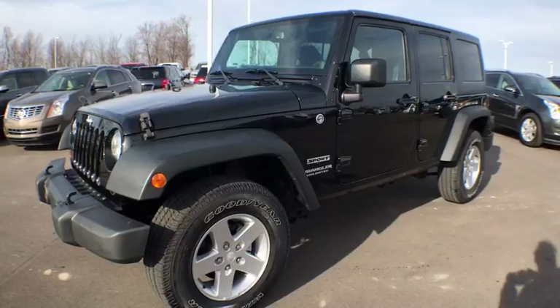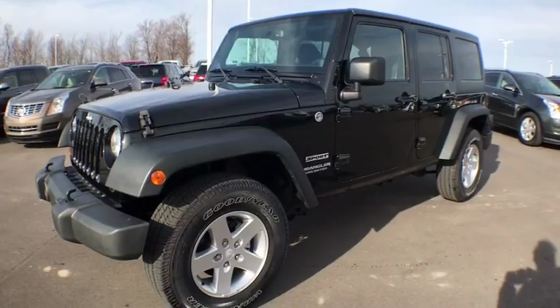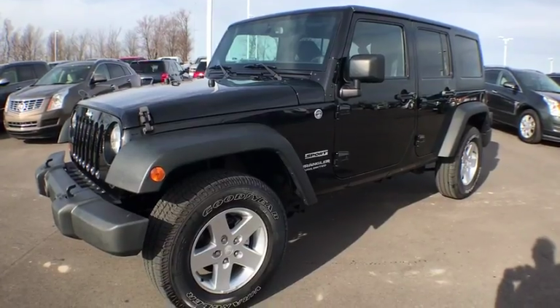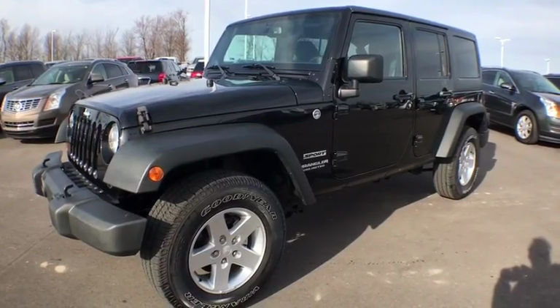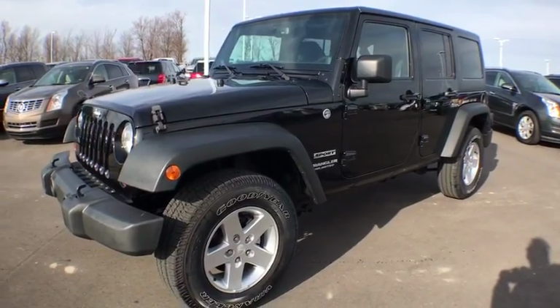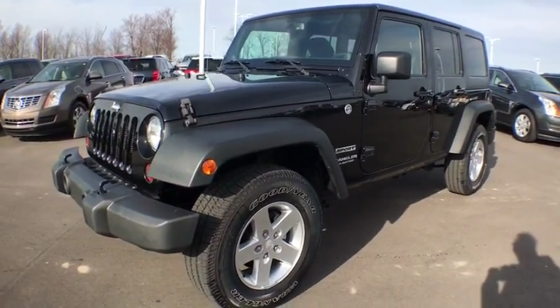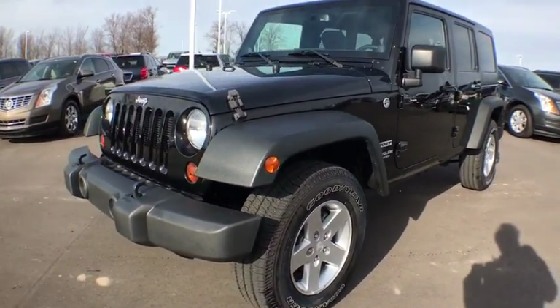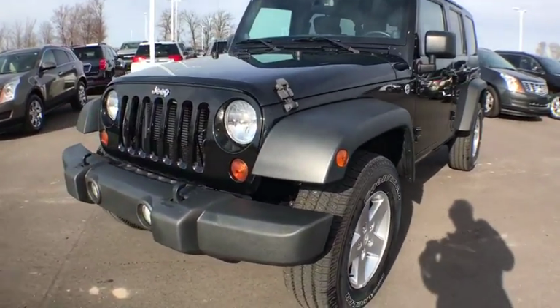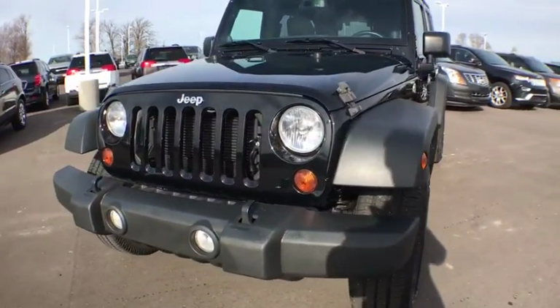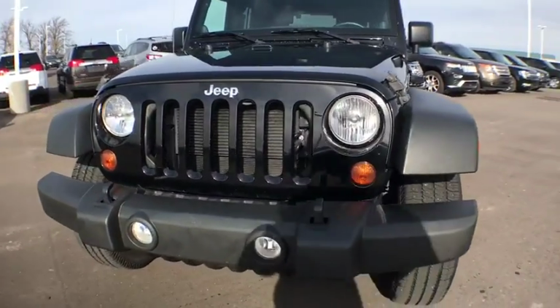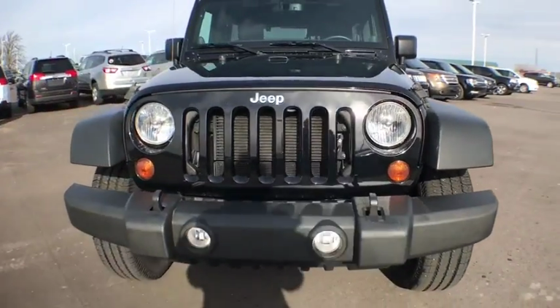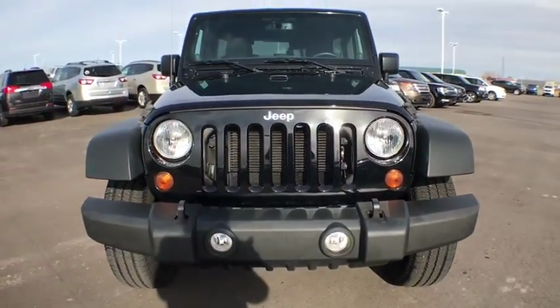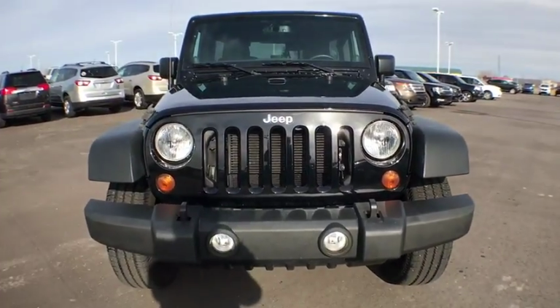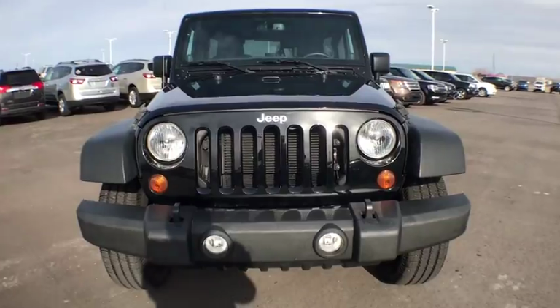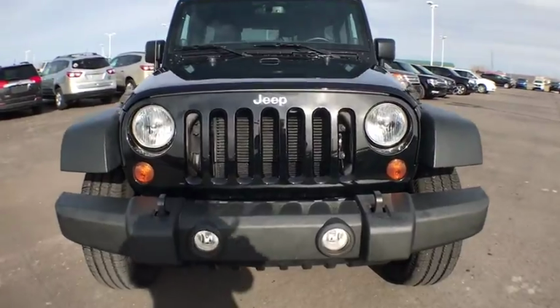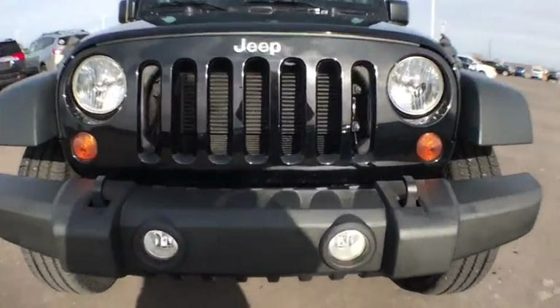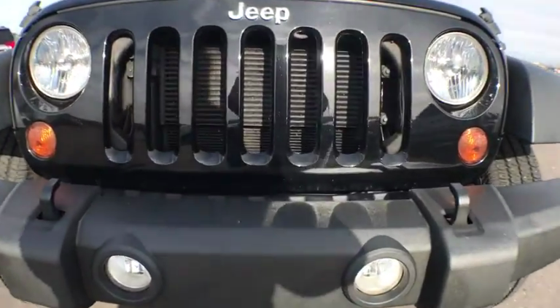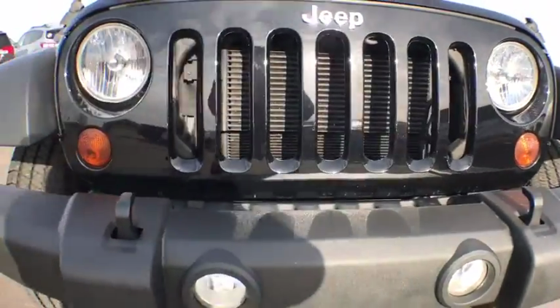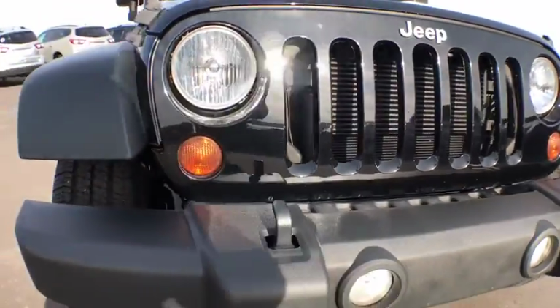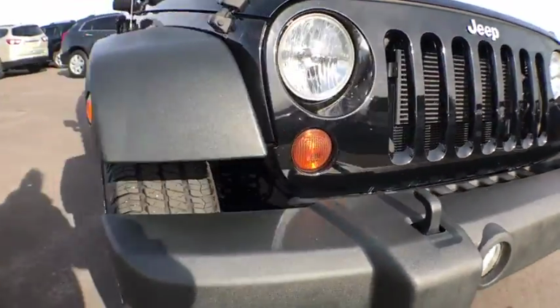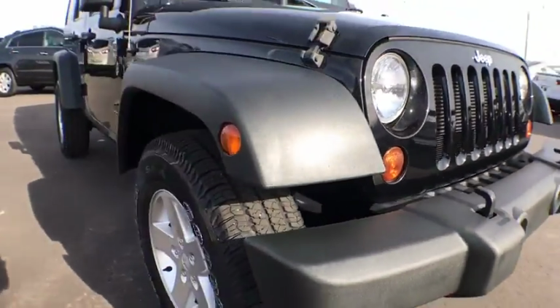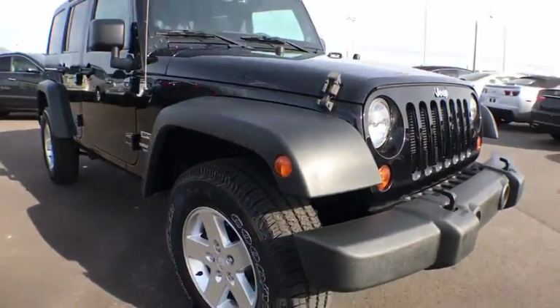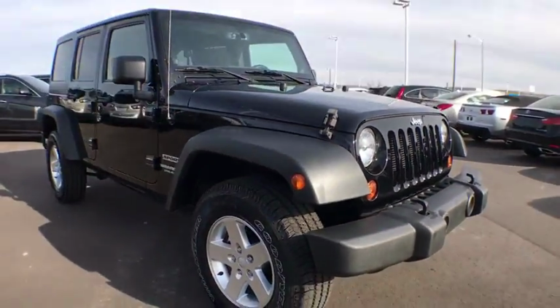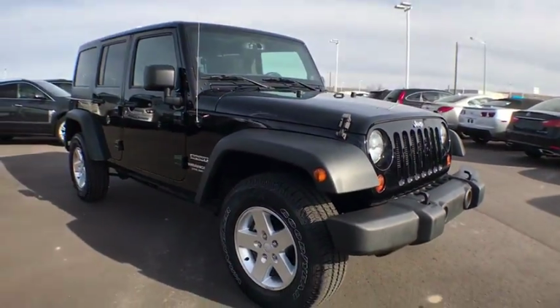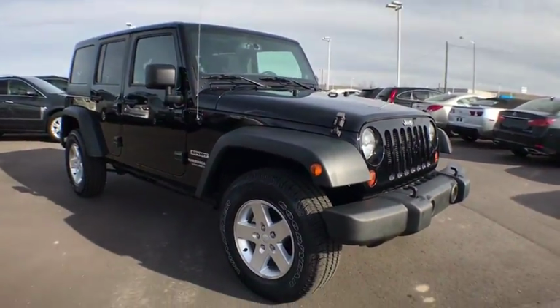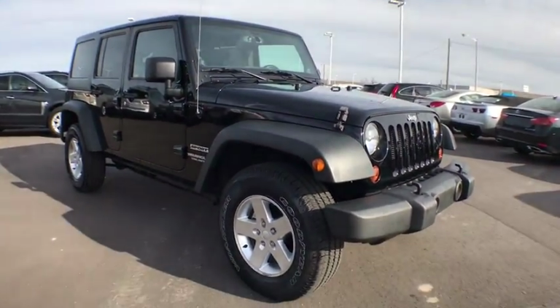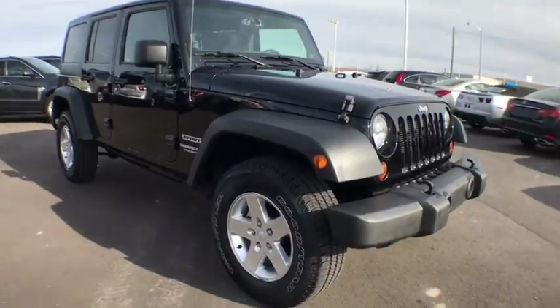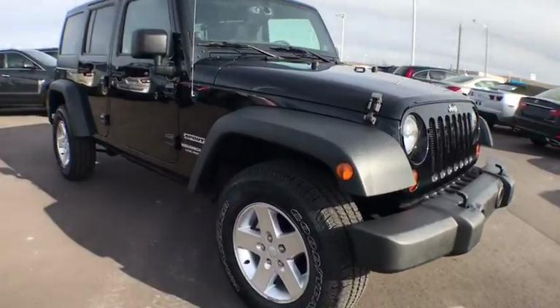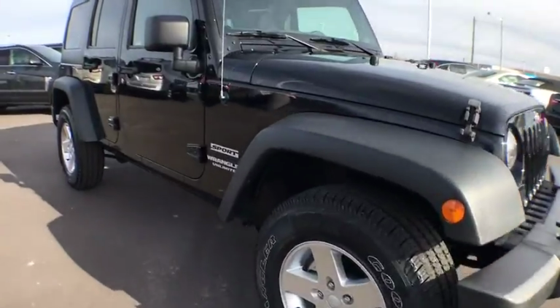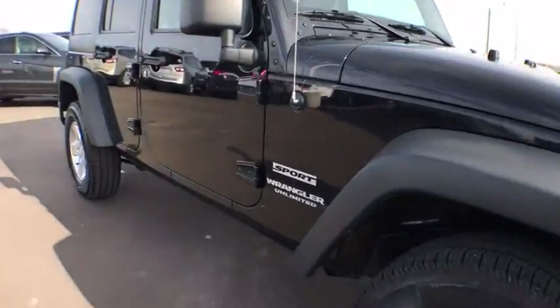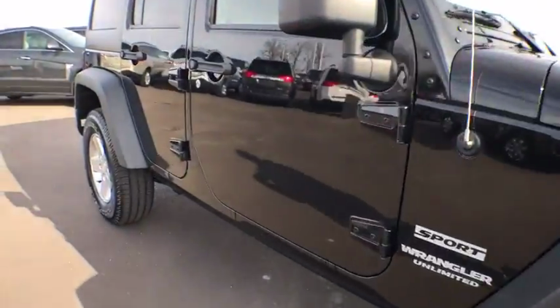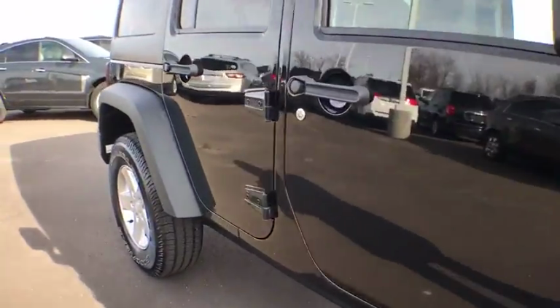The 2013 Jeep Wrangler. Few vehicles are better off-road than a Jeep Wrangler. This is the one that started it all. Traceable to the original Jeep, the Wrangler is the very symbol of off-road capability.